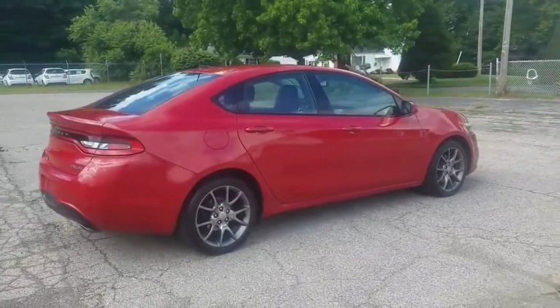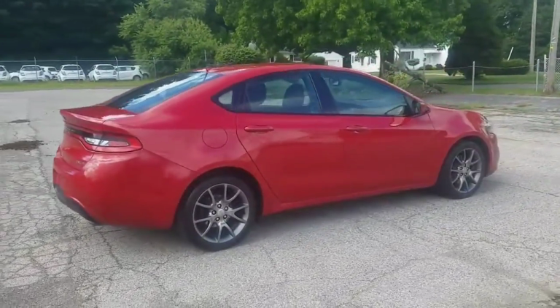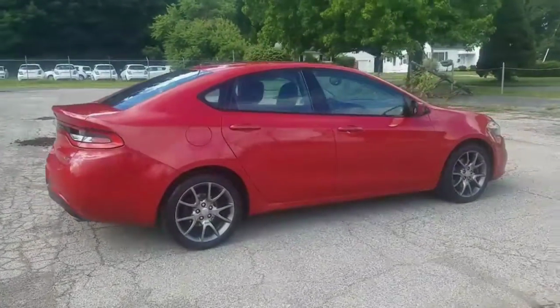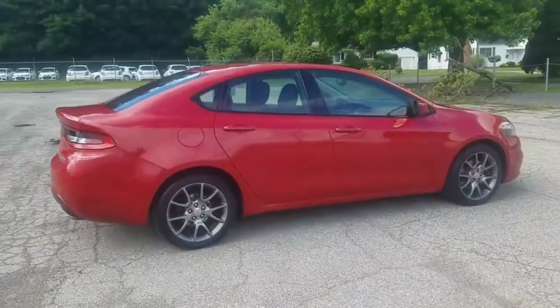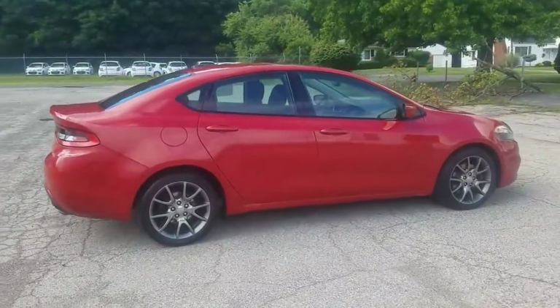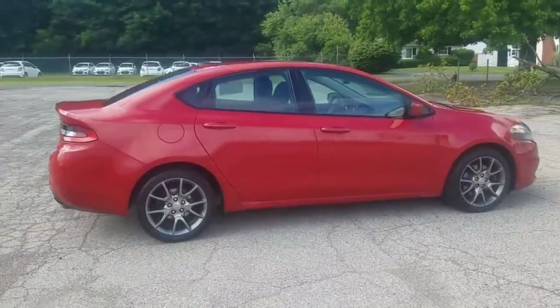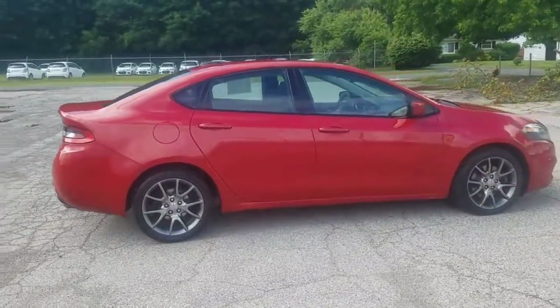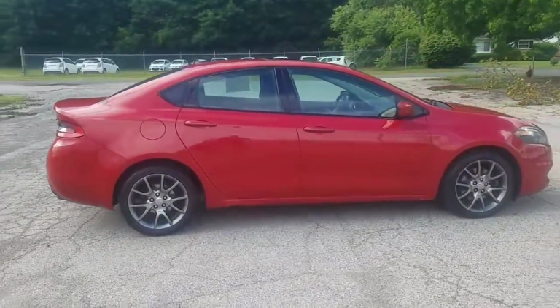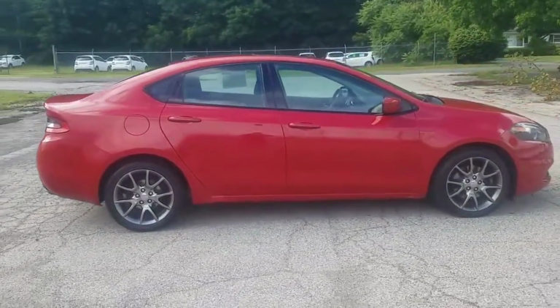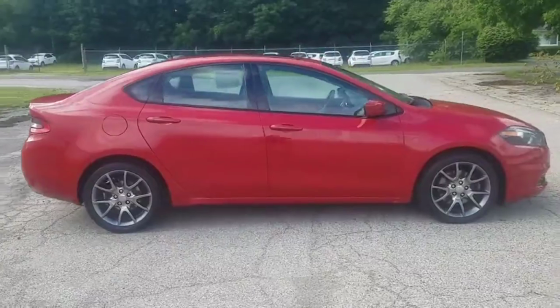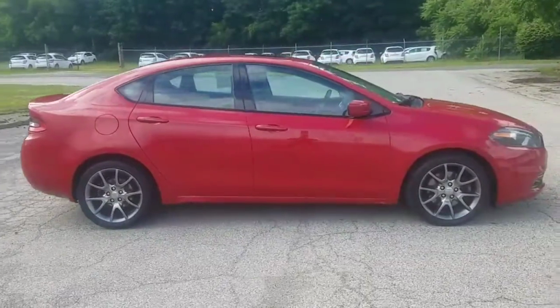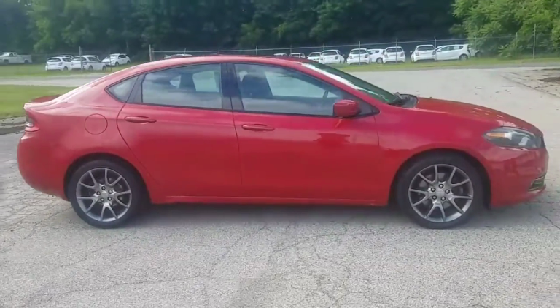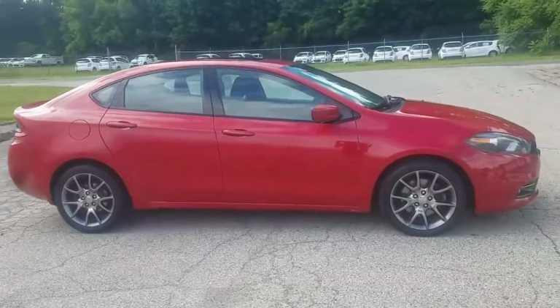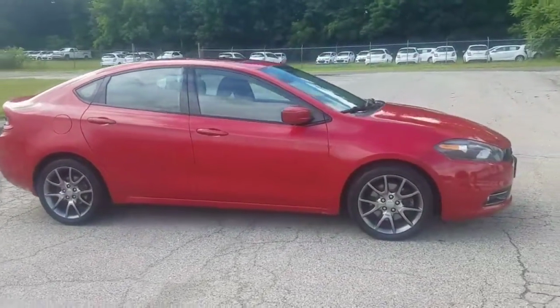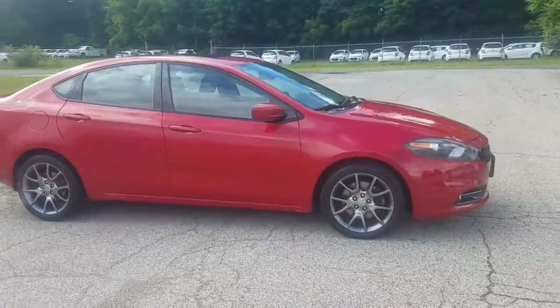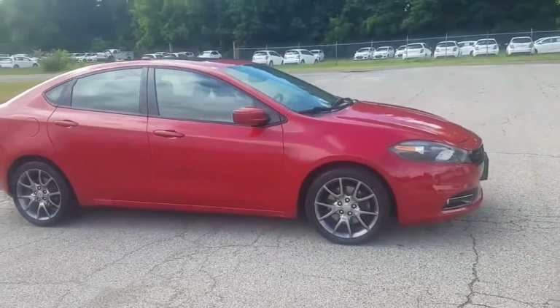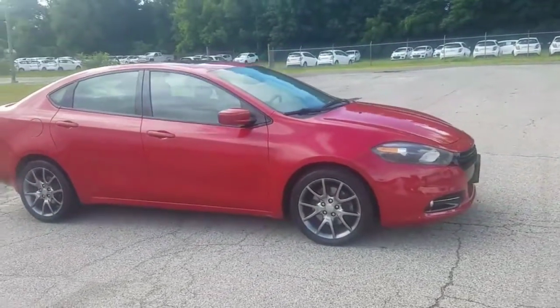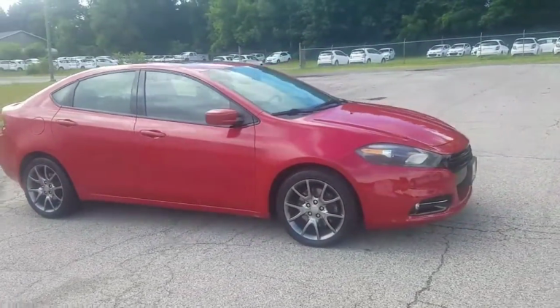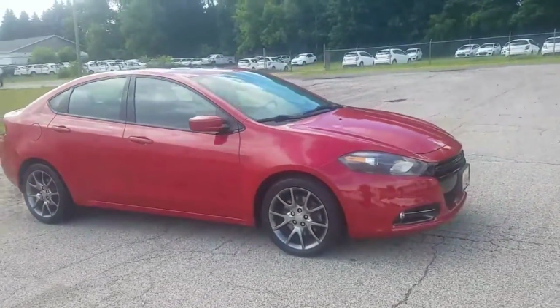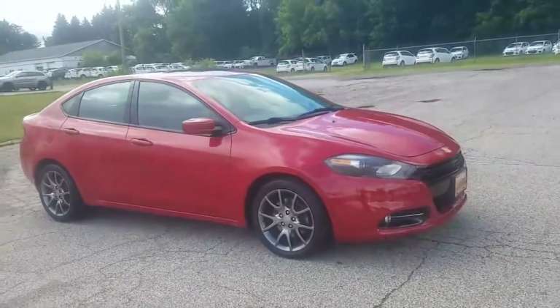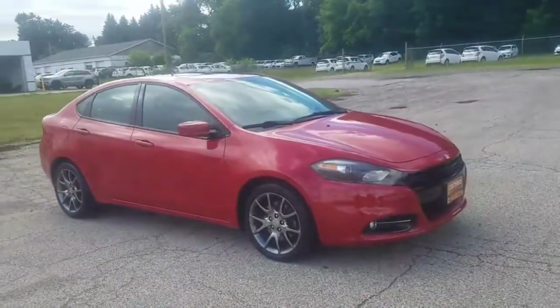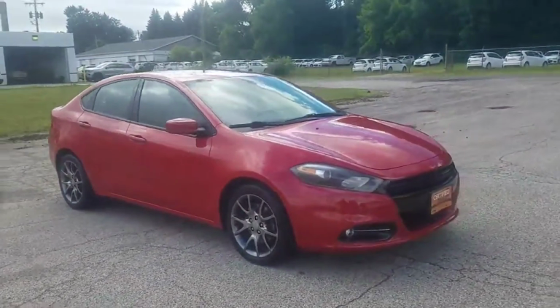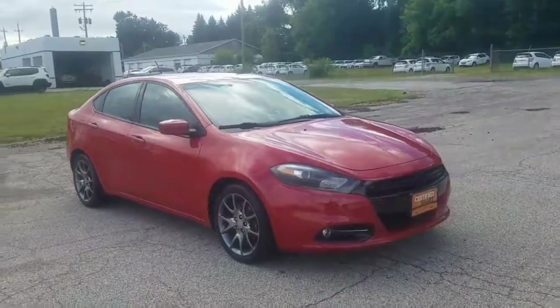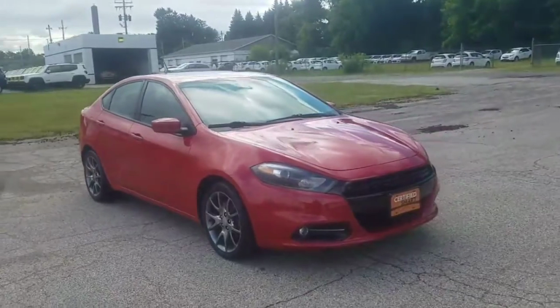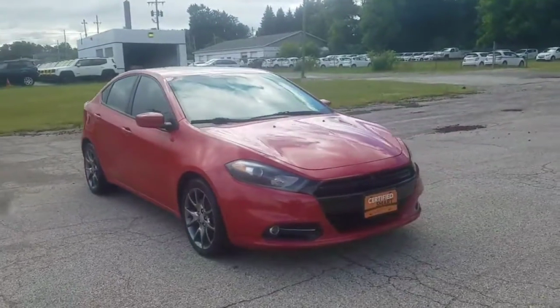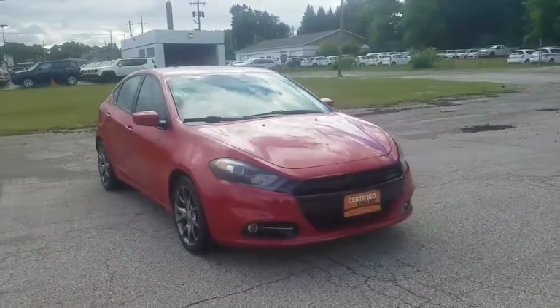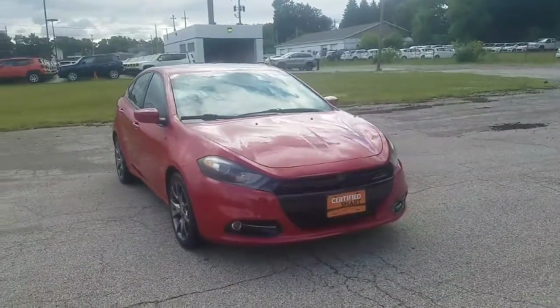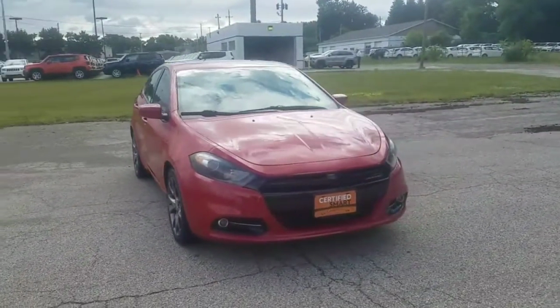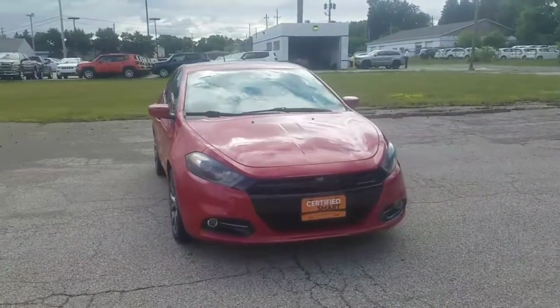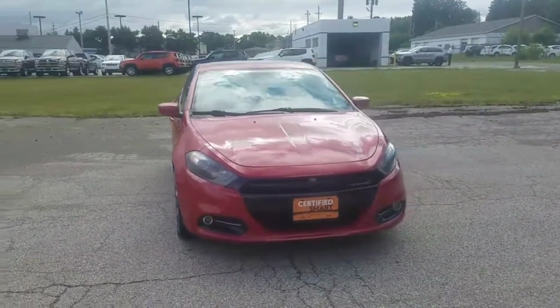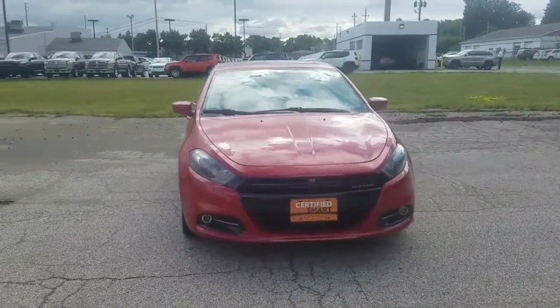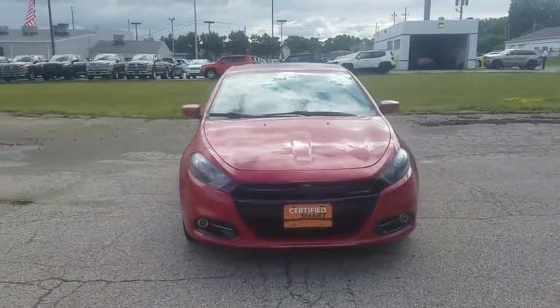I'm going to show you the interior, the trunk space, underneath the hood, and the wheel size. Again, this vehicle is certified.